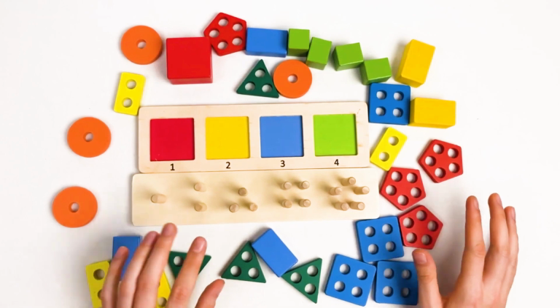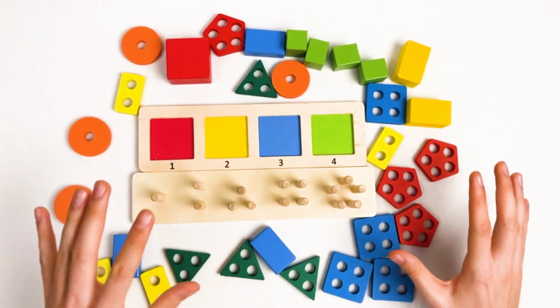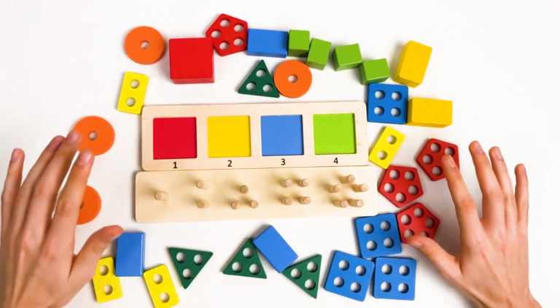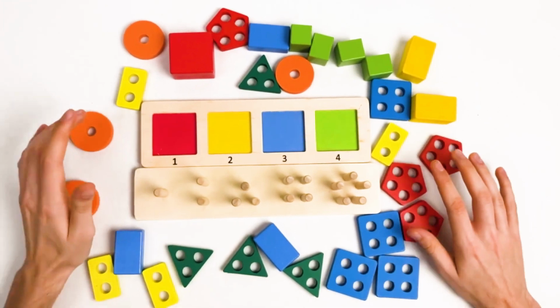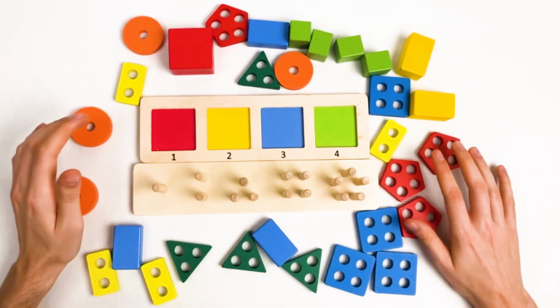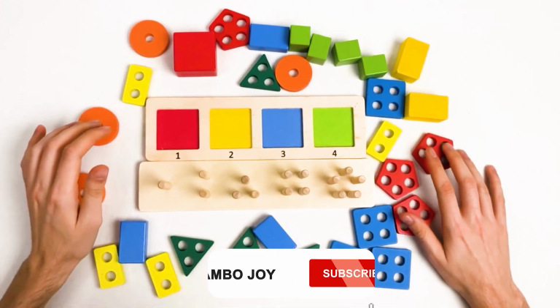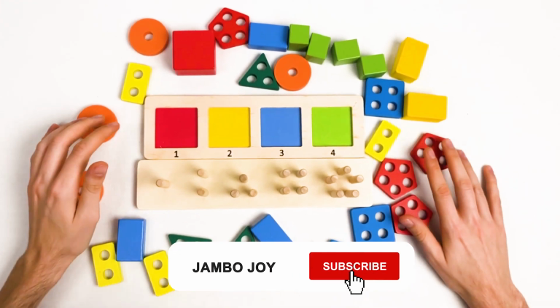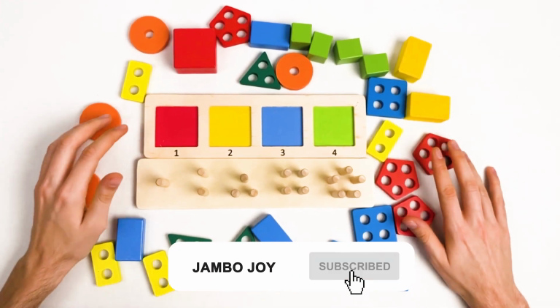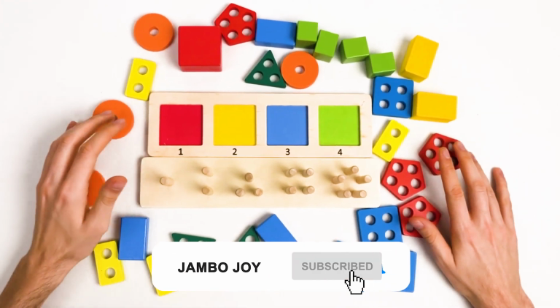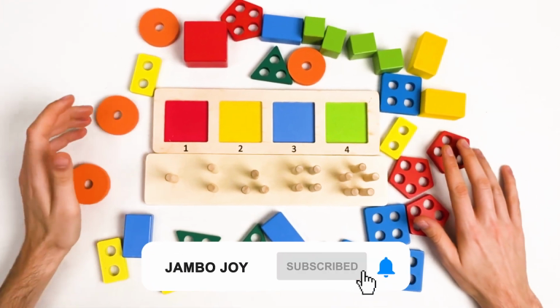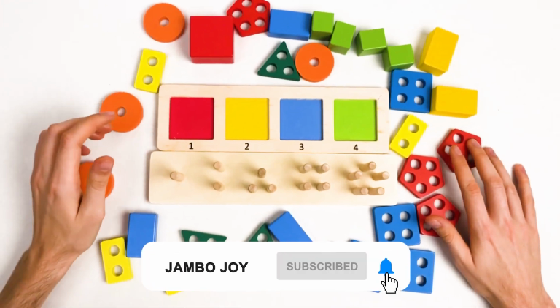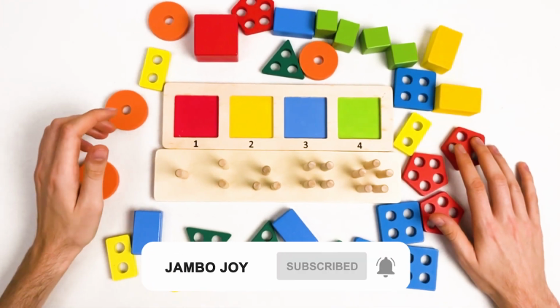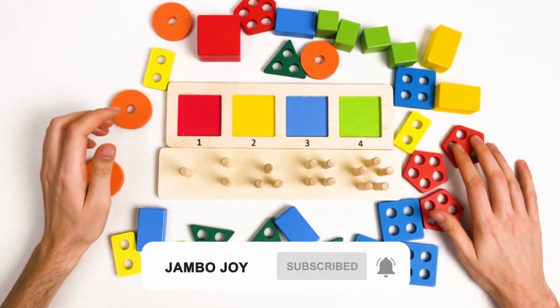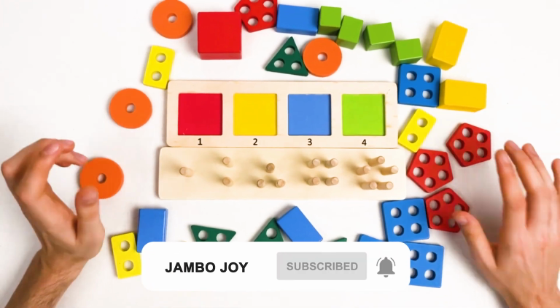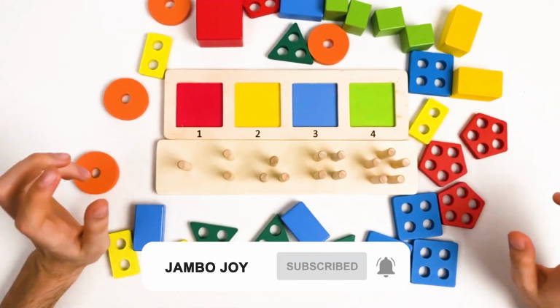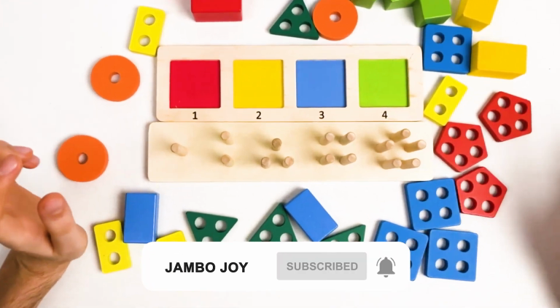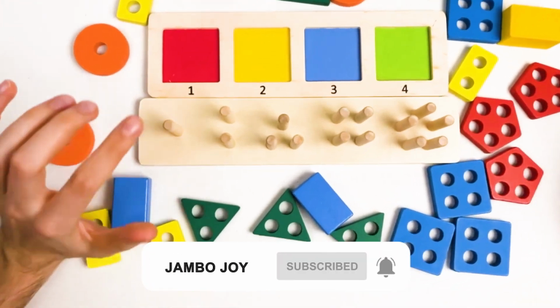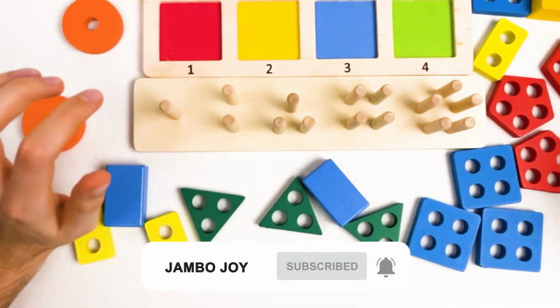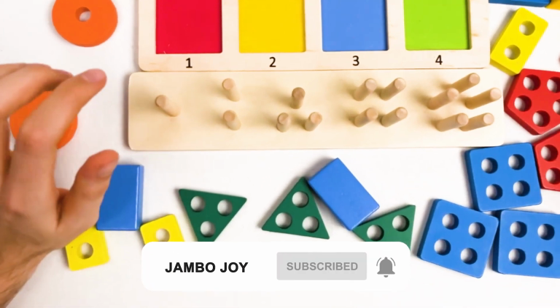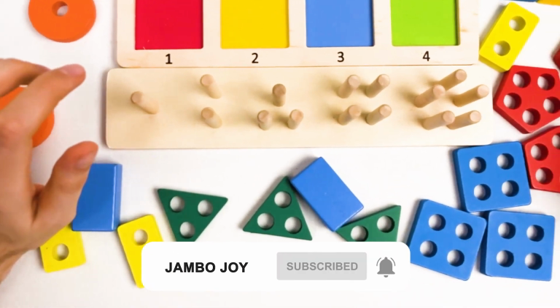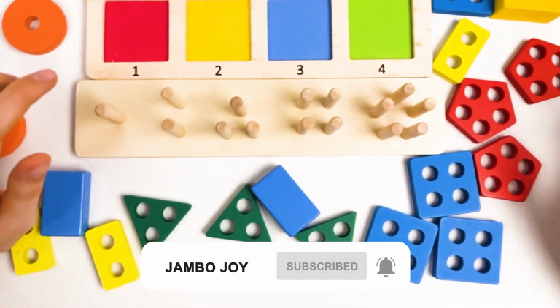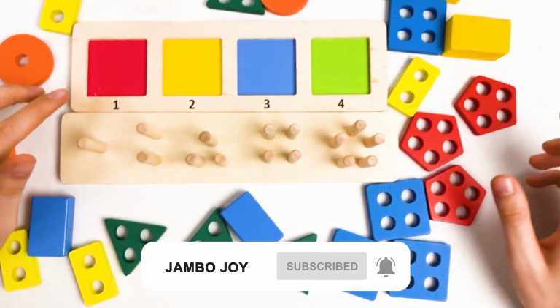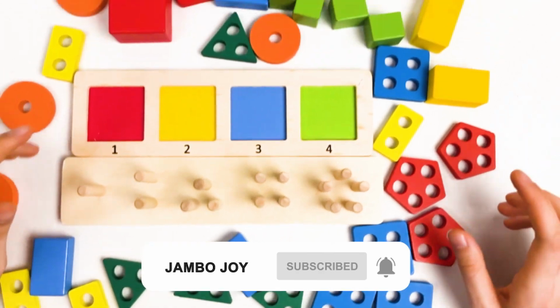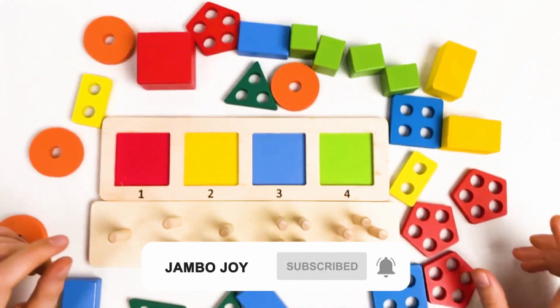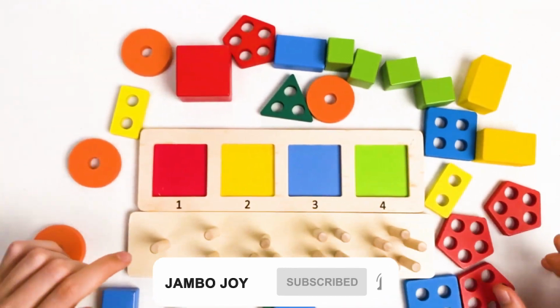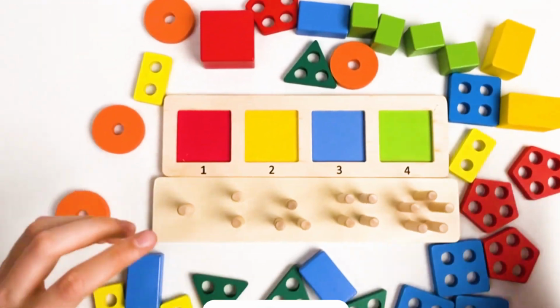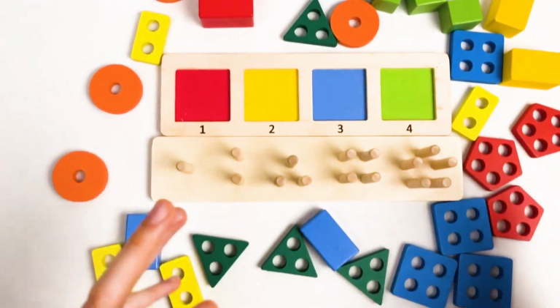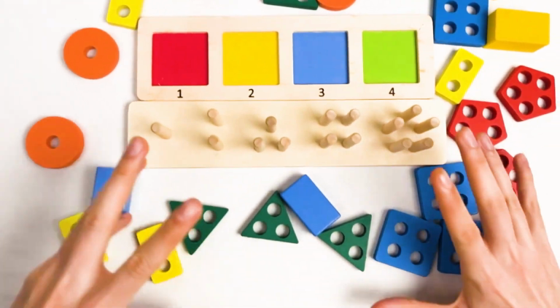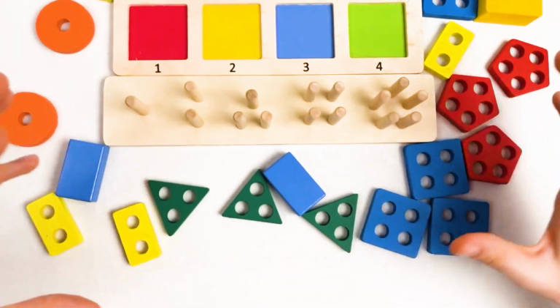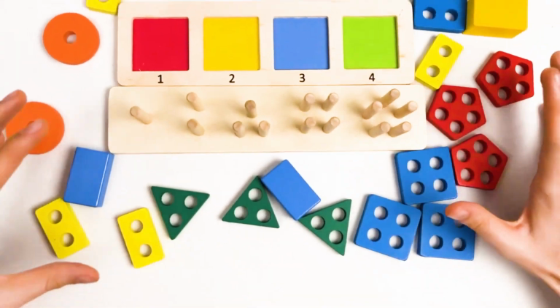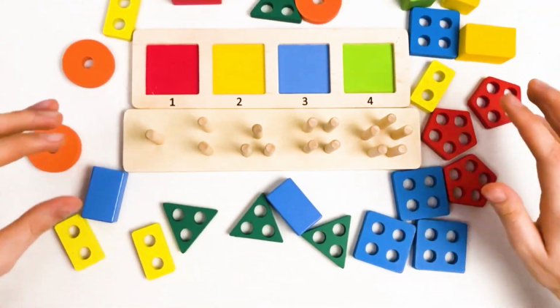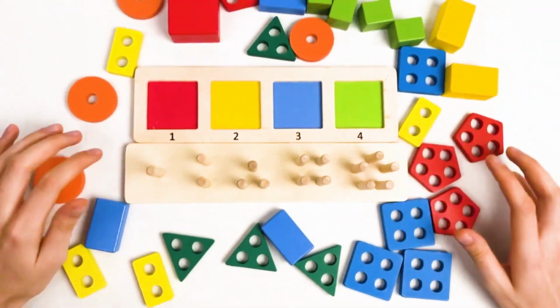Let's start with our shapes. And the first shape that we're gonna find is gonna be the red big cube.